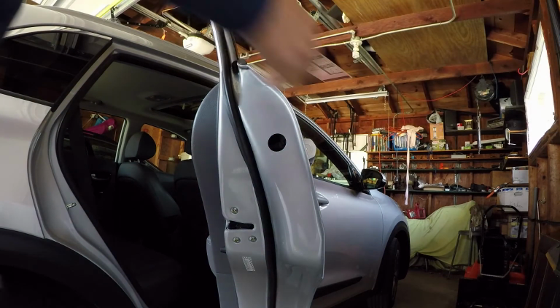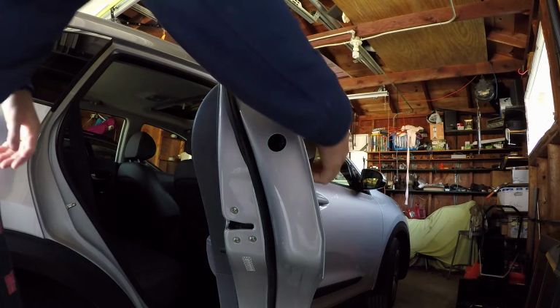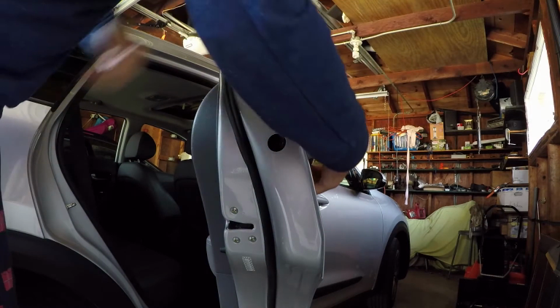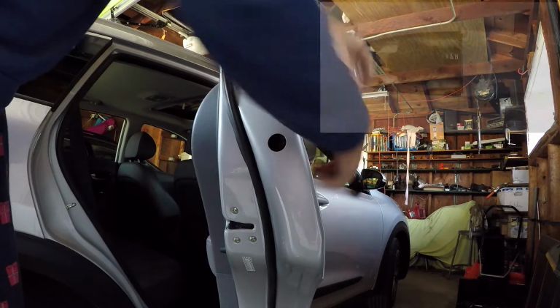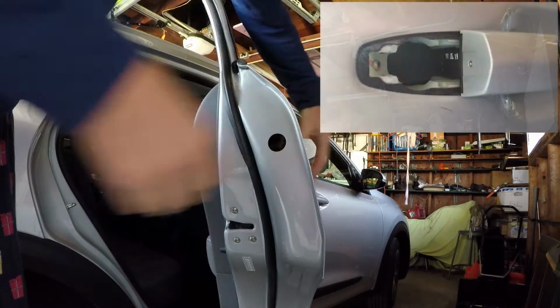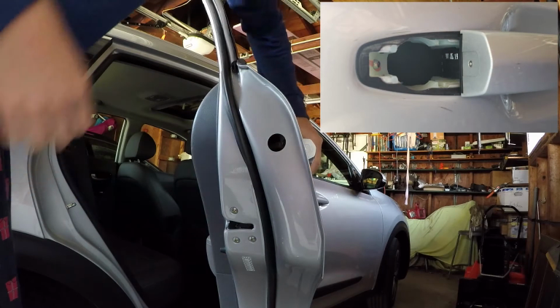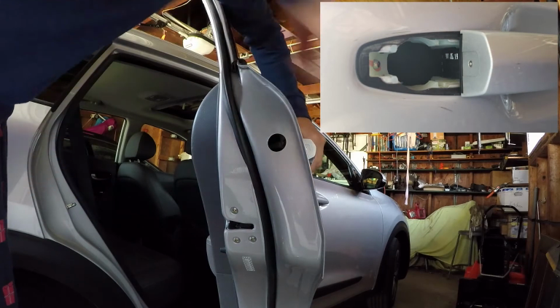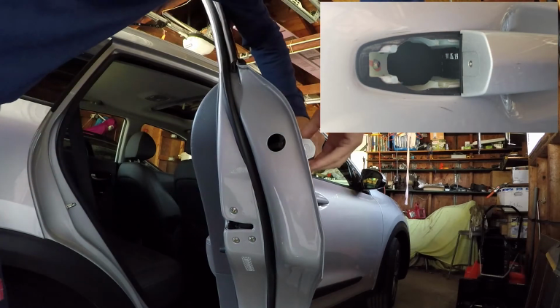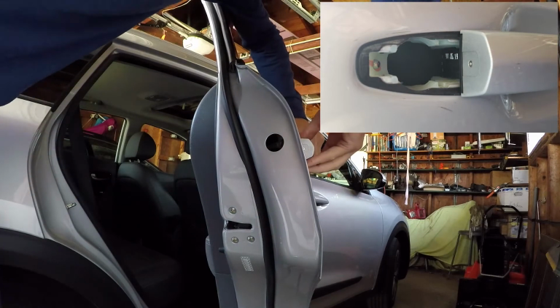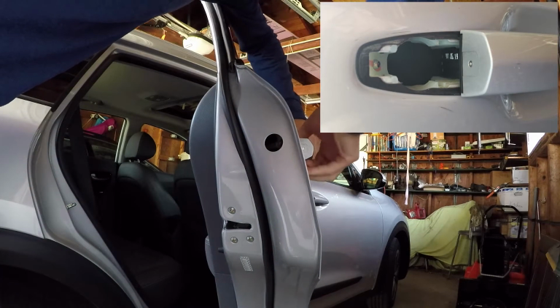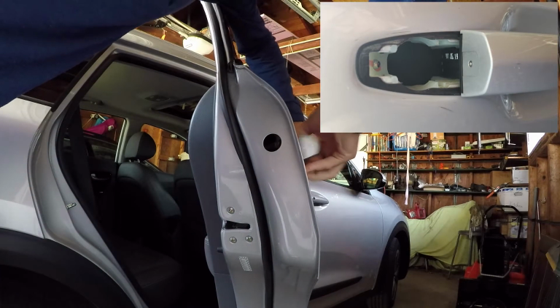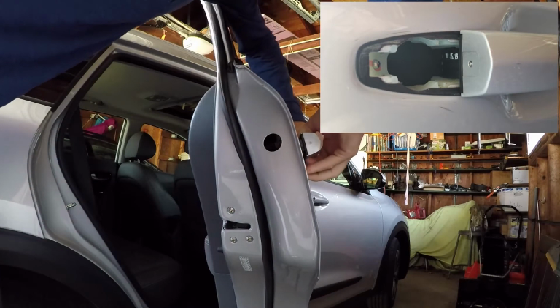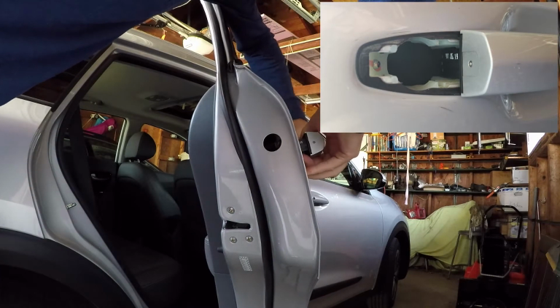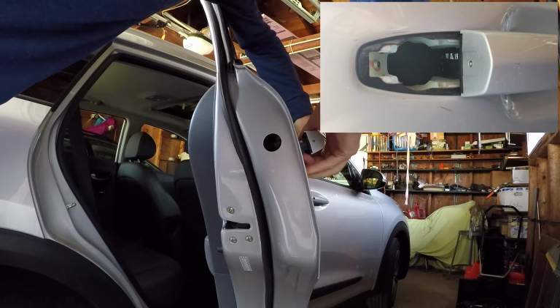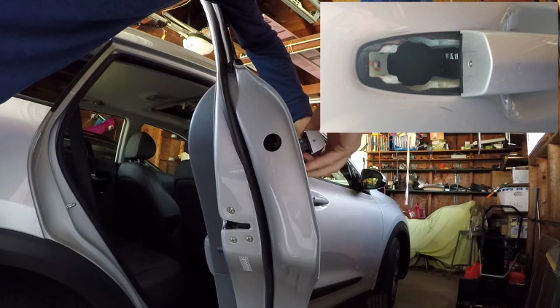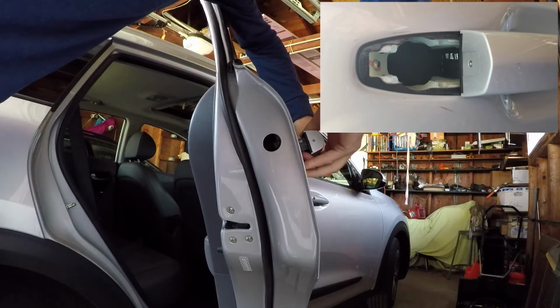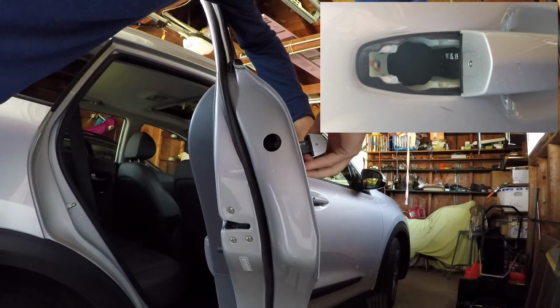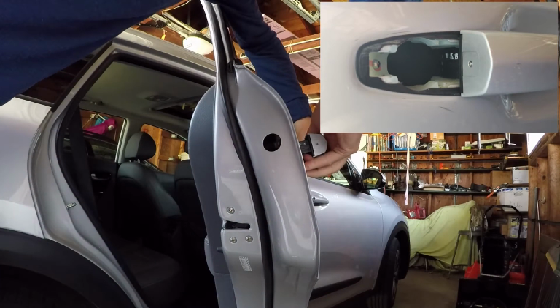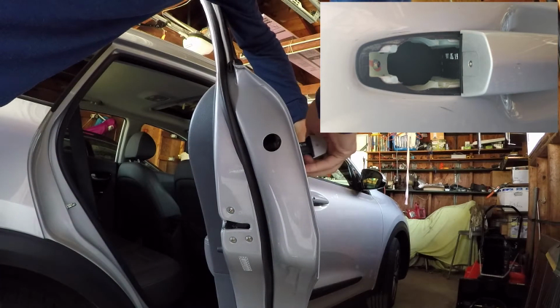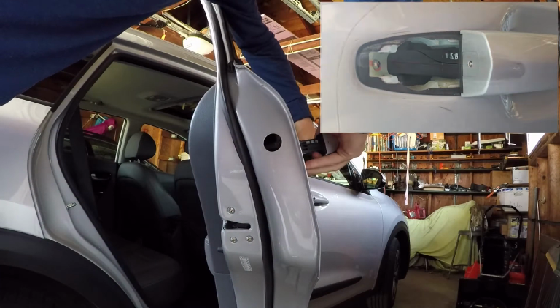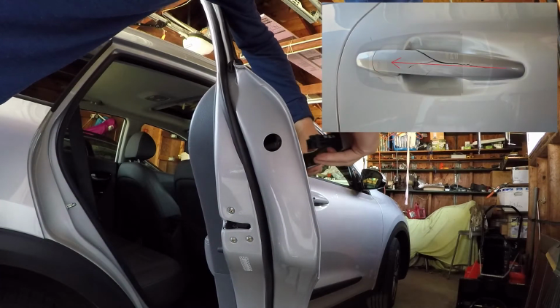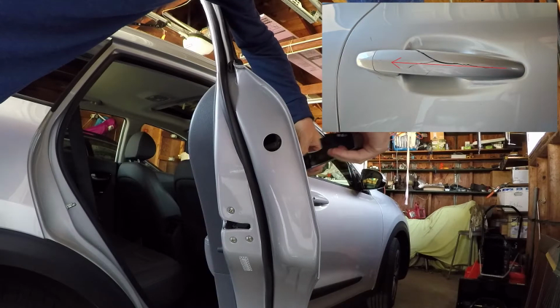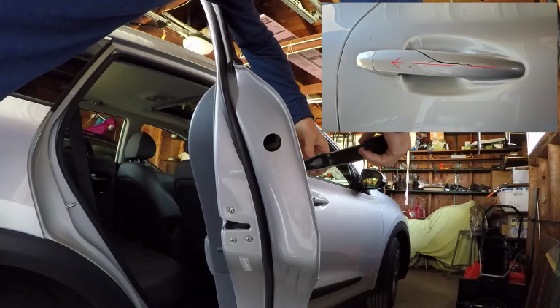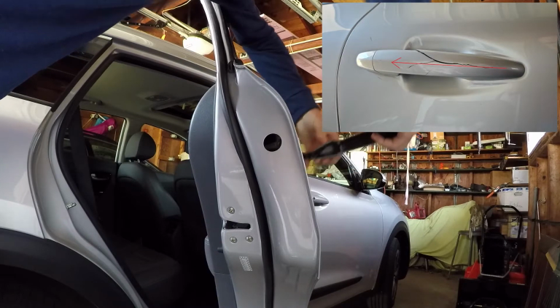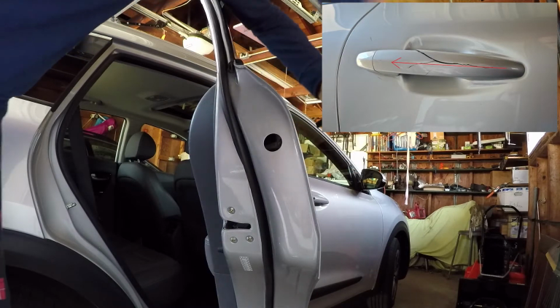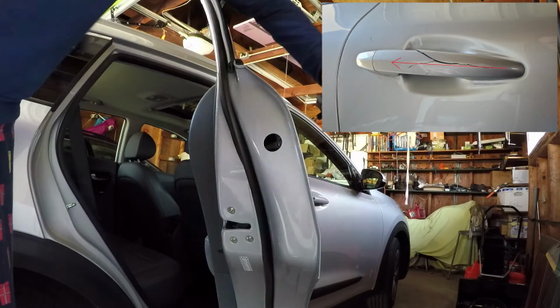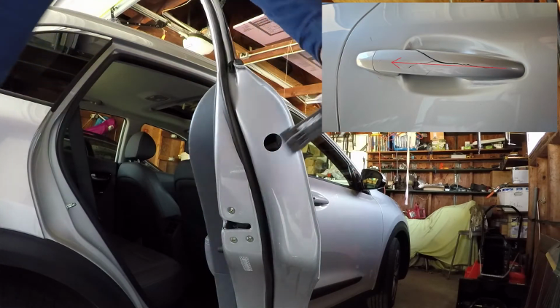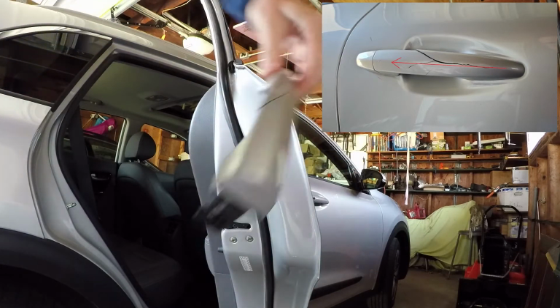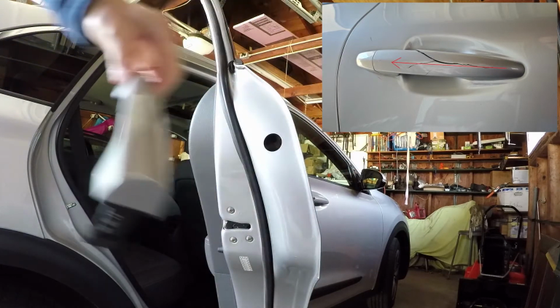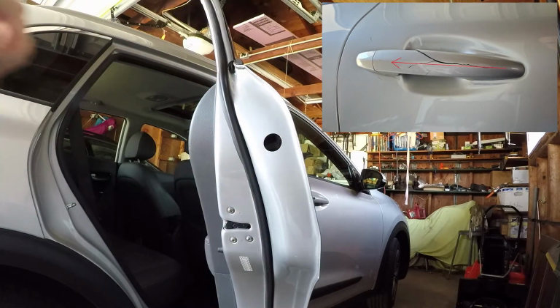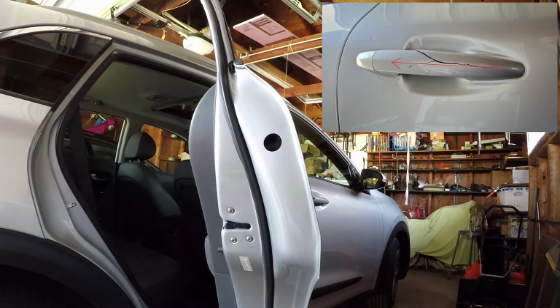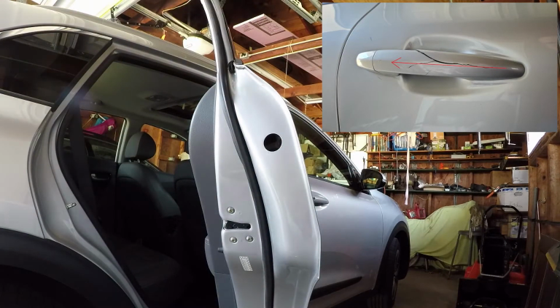With the cover out of the way, there is a little trick to the handle as well. It's slid forward and locked into place. You need to slide it towards the back of the car before you can gently lift it out of the door.